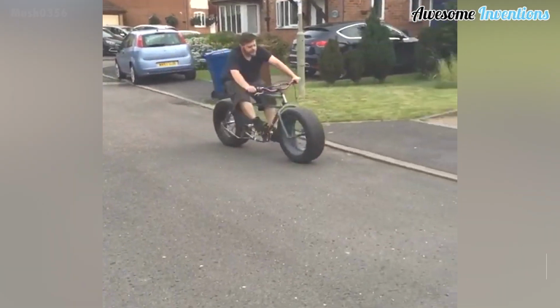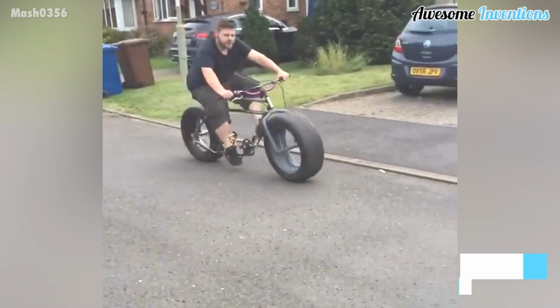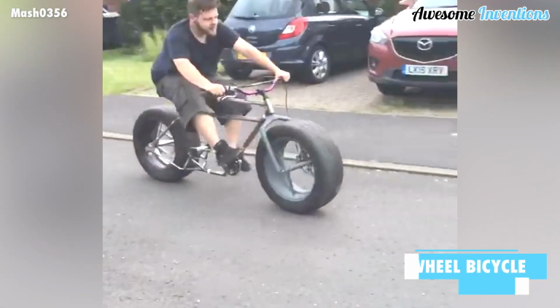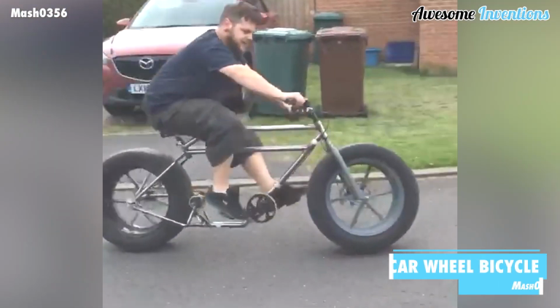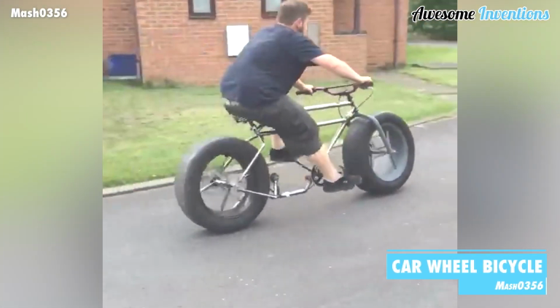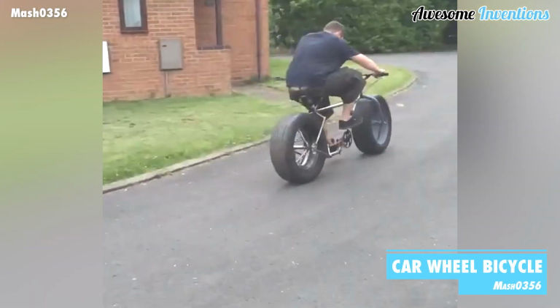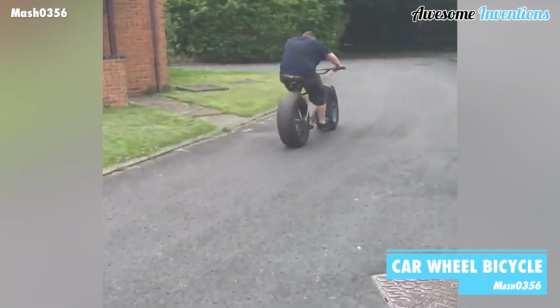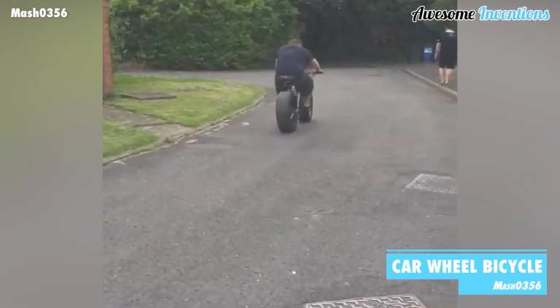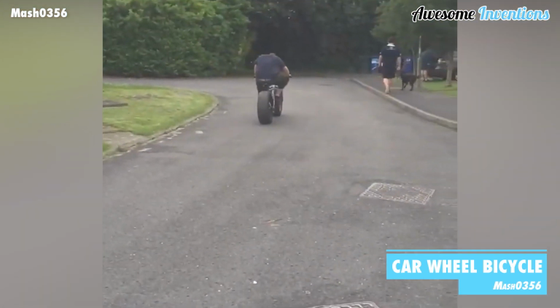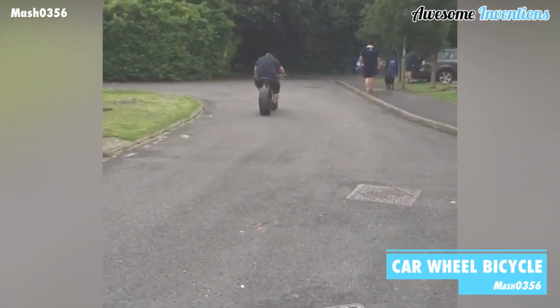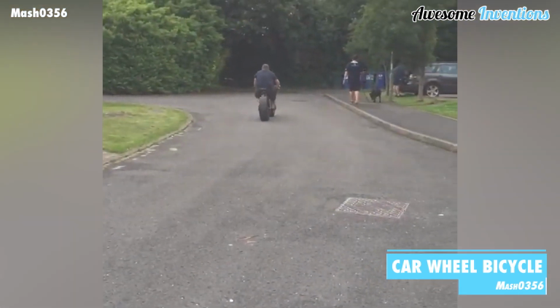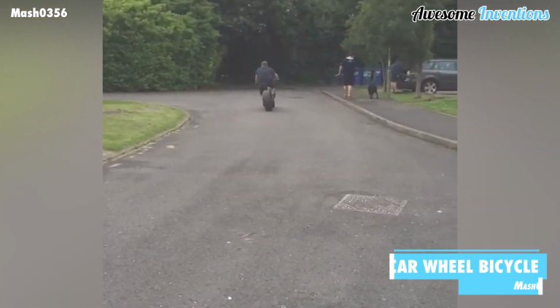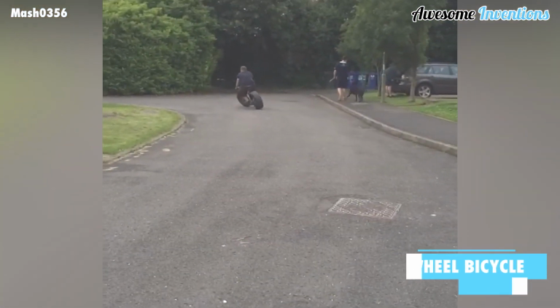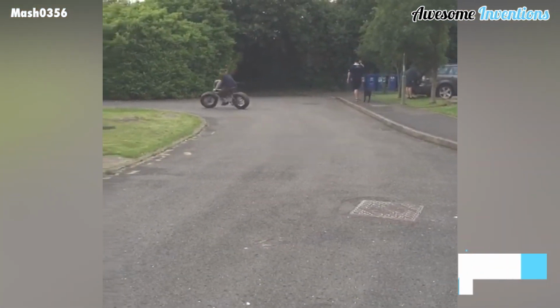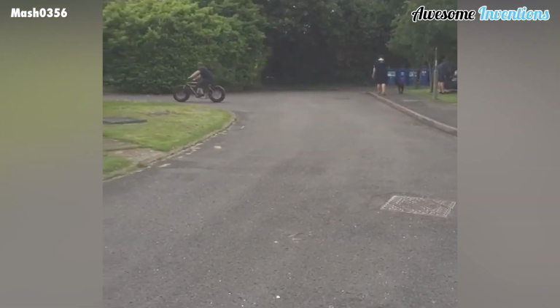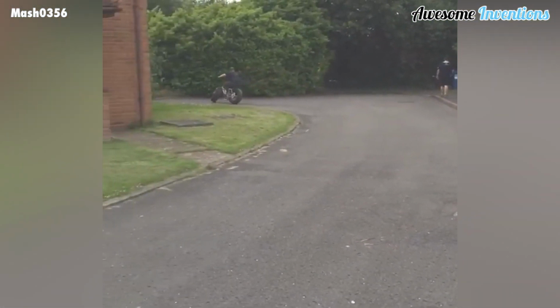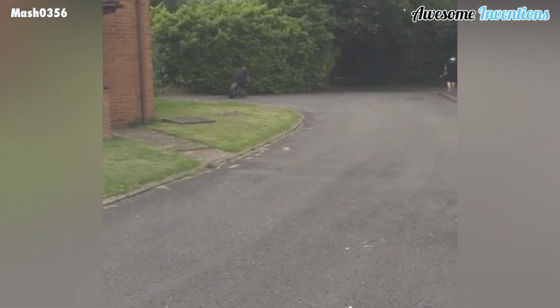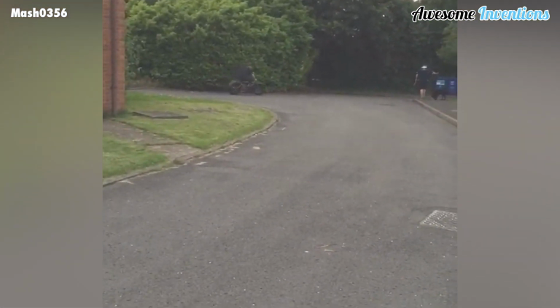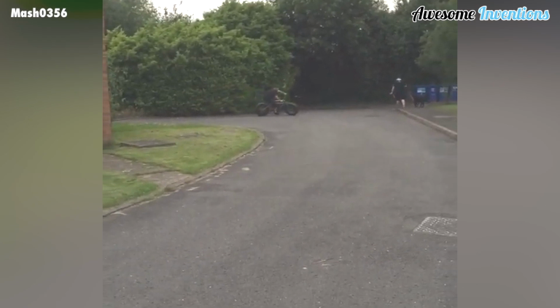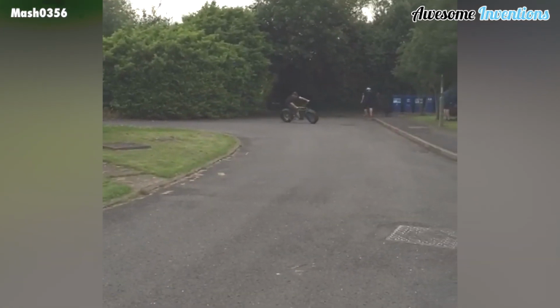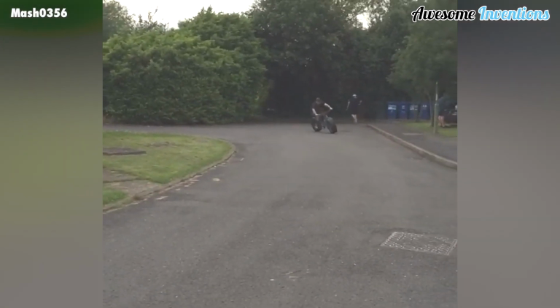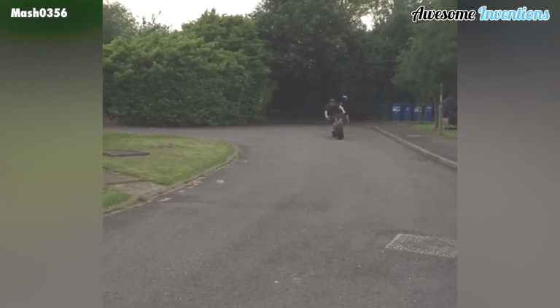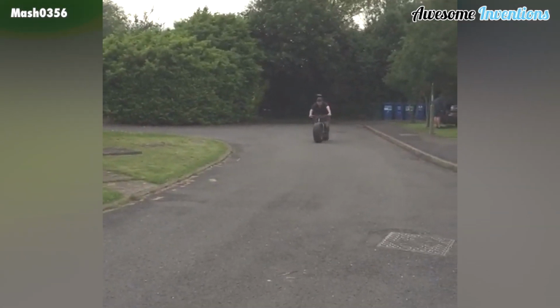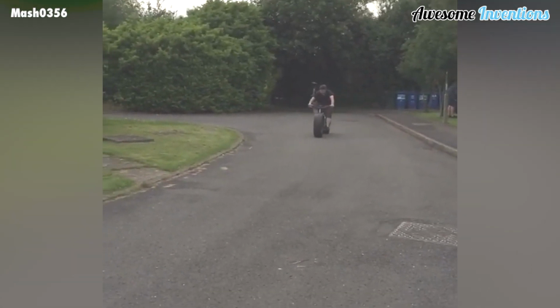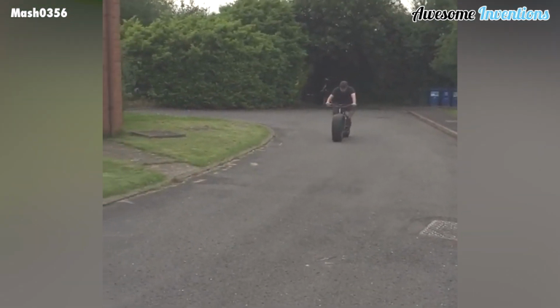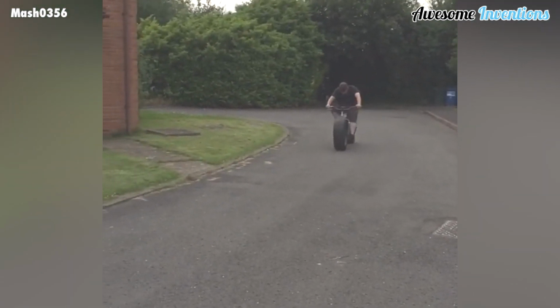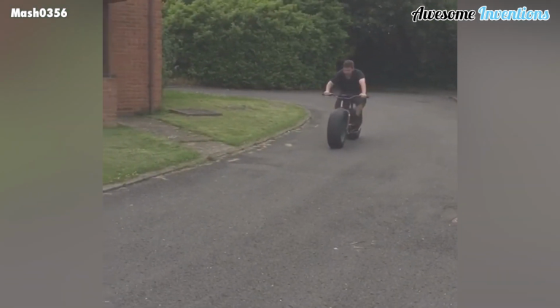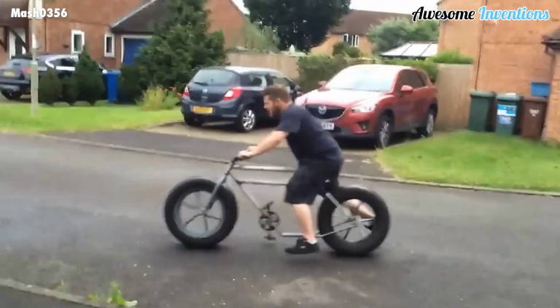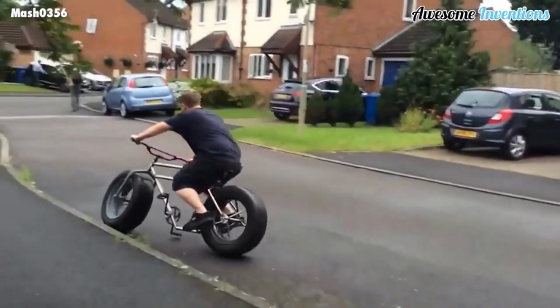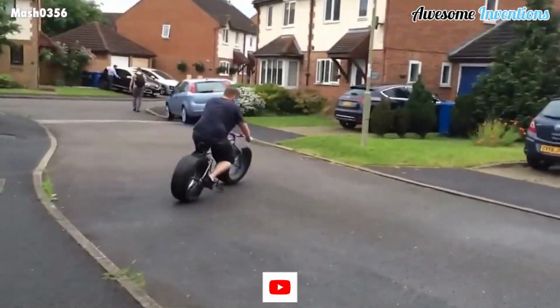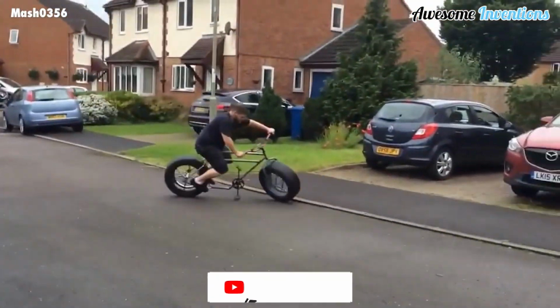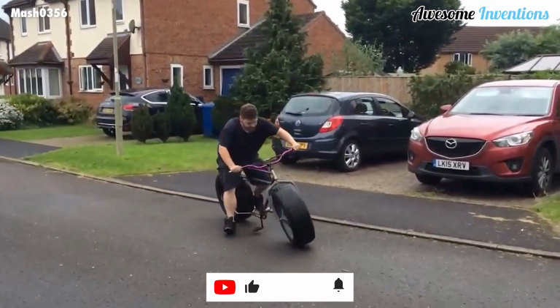This beast of a bike is the creation of Mr. Mash. While learning to weld, he decided to create a bicycle frame that could accommodate car tires for wheels. It looks awesome and is definitely something Batman would approve of.